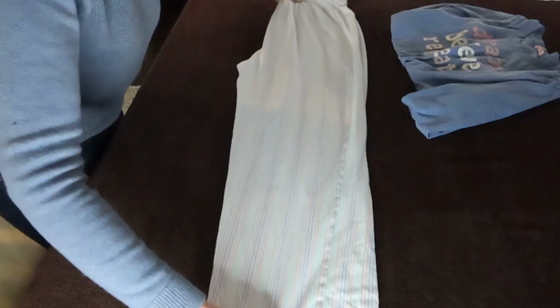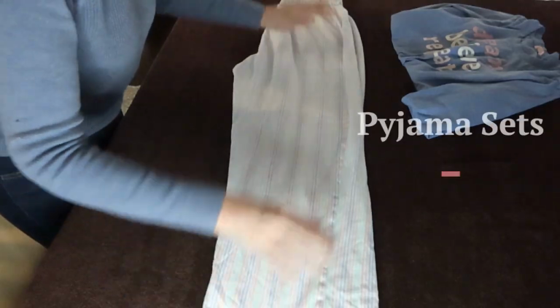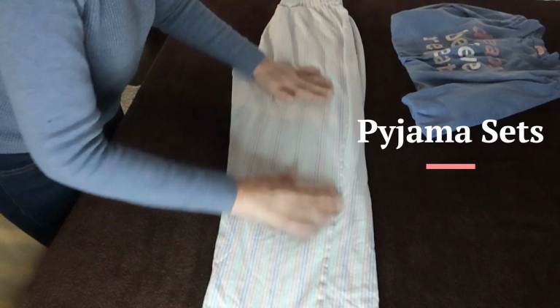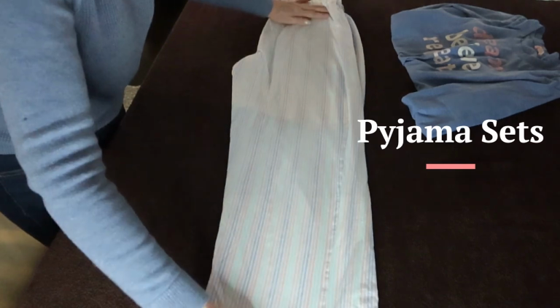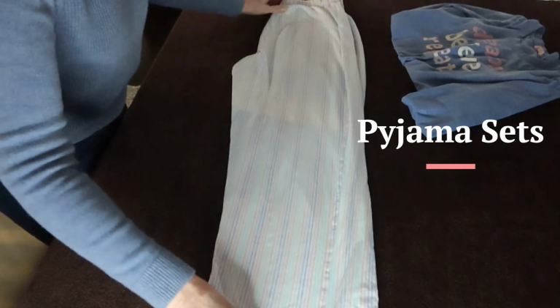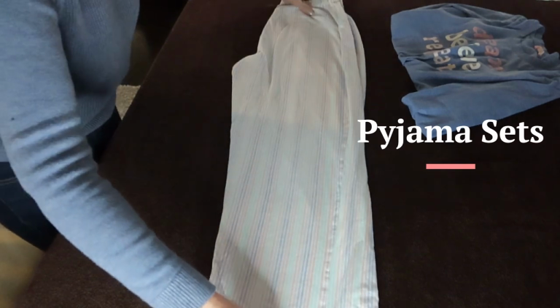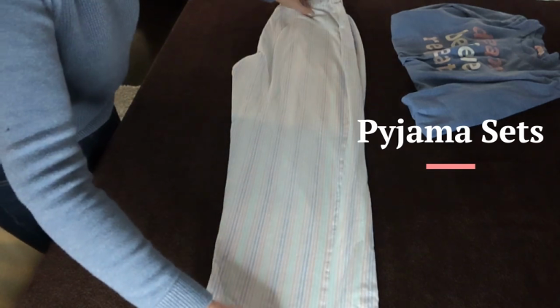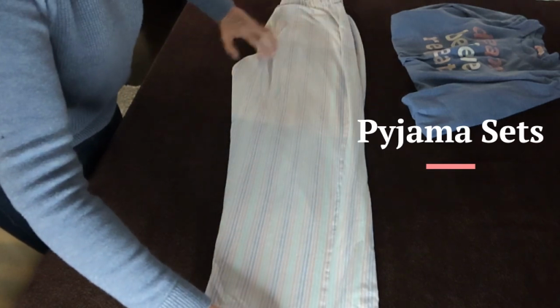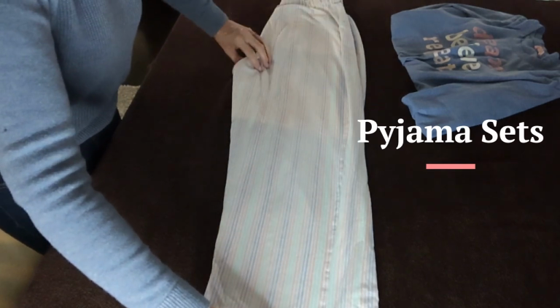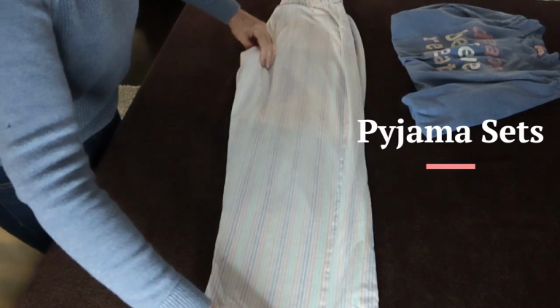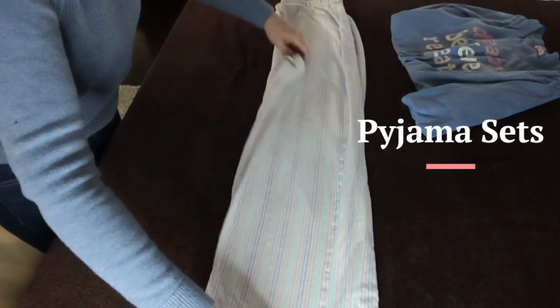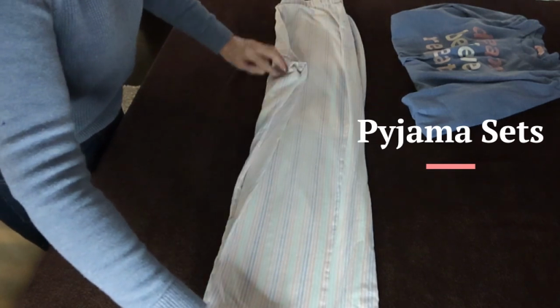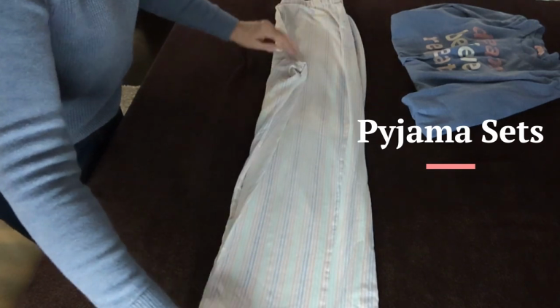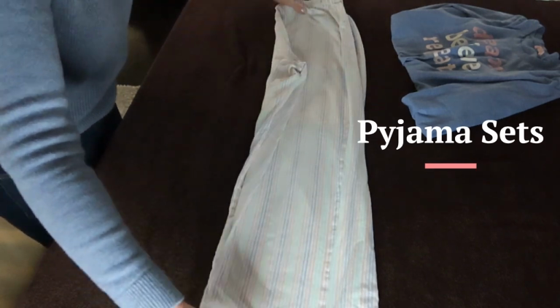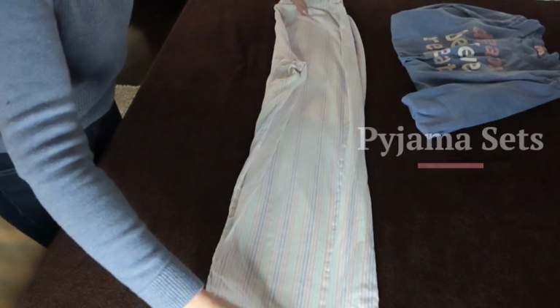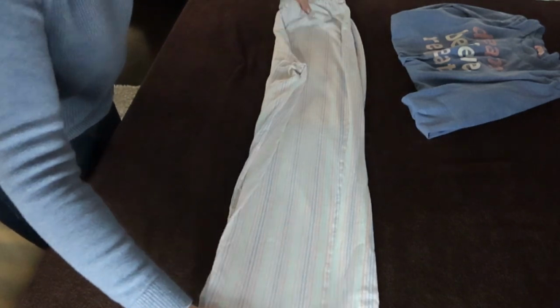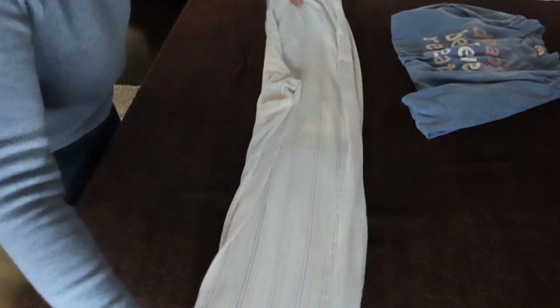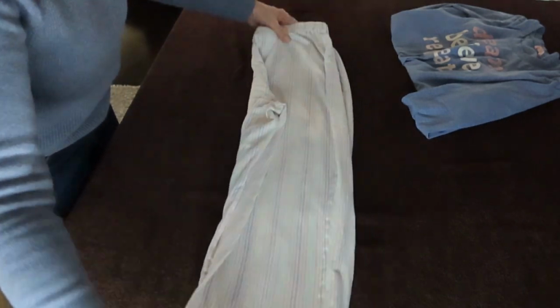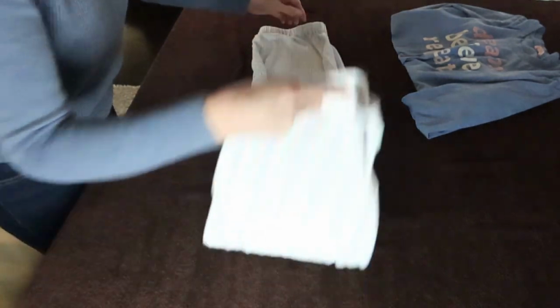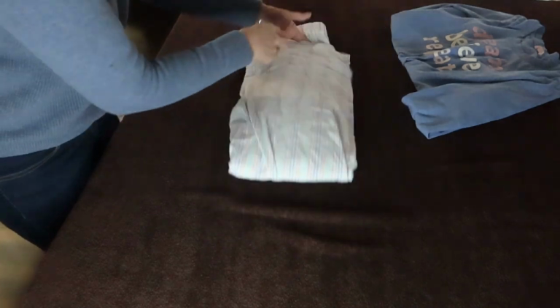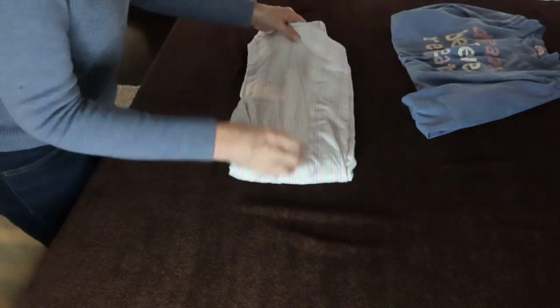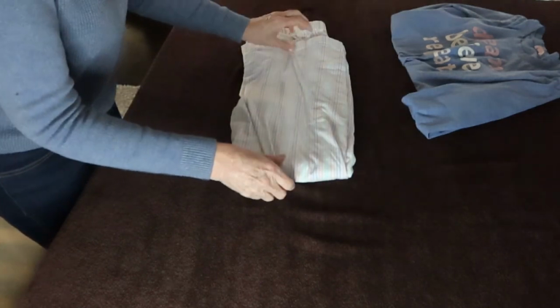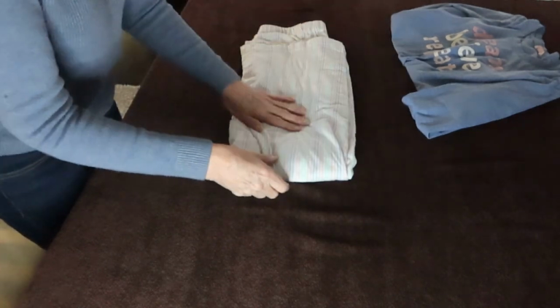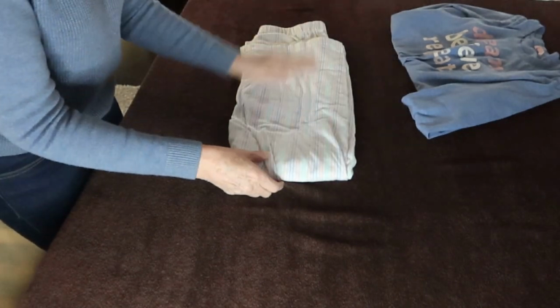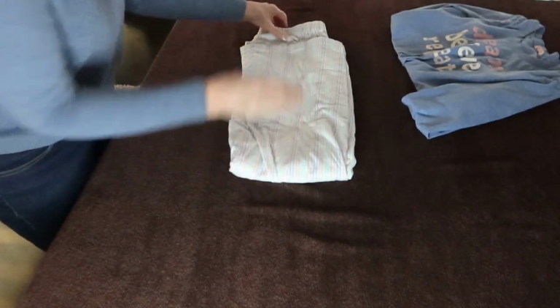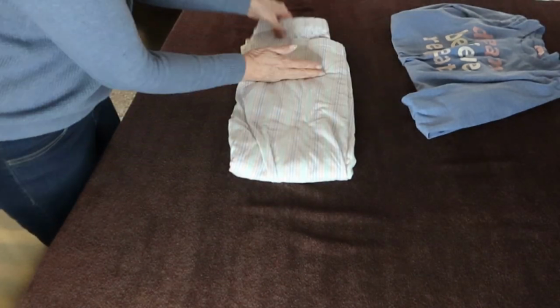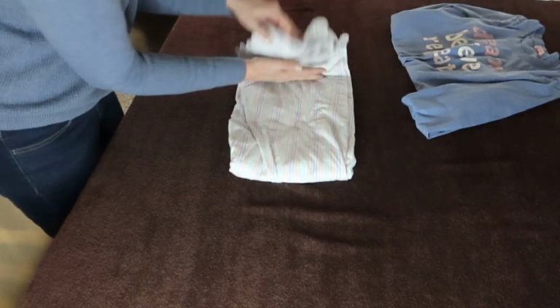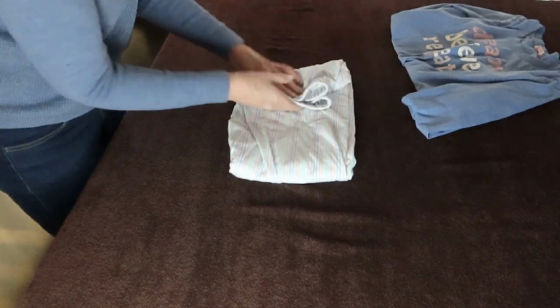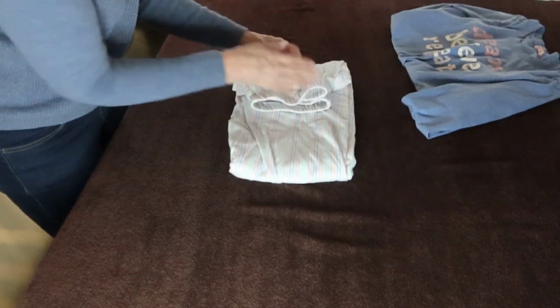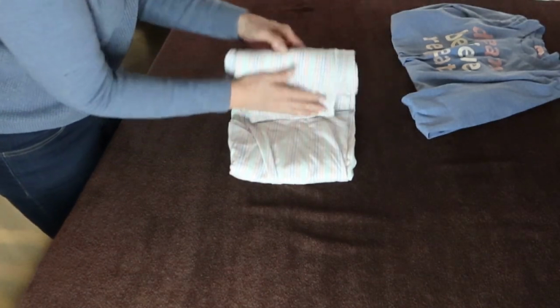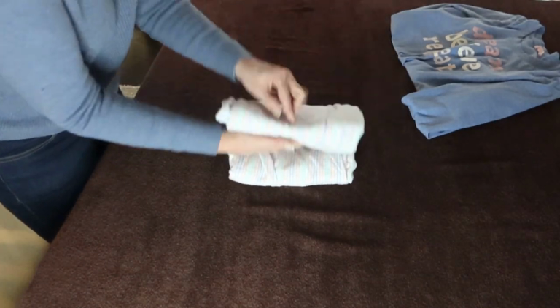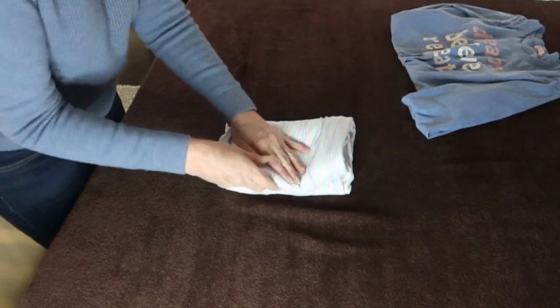For a set of pajamas, start with the pants with one leg on top of the other. Tuck in the crotch, fold the hem to just below the waist, then fold them in thirds.